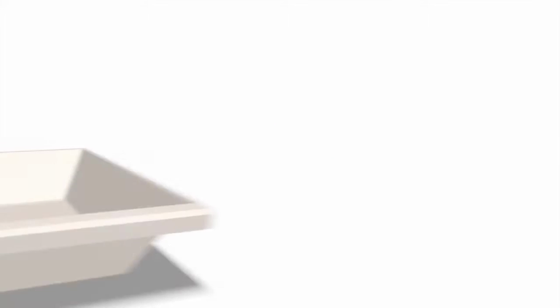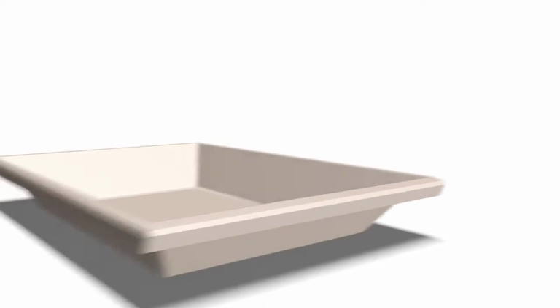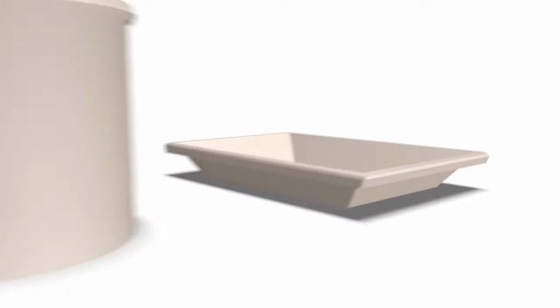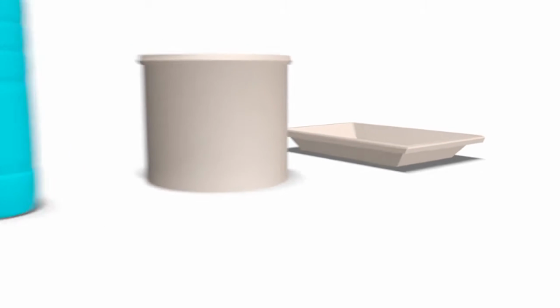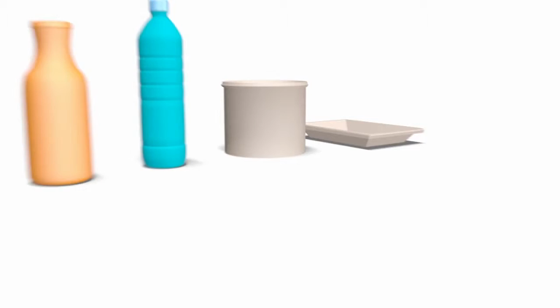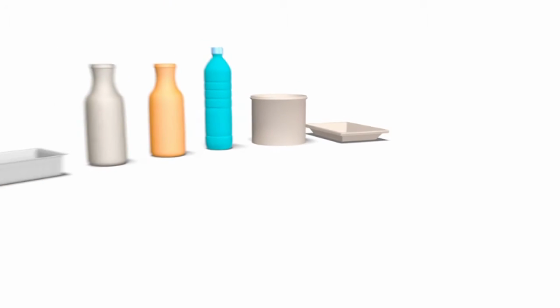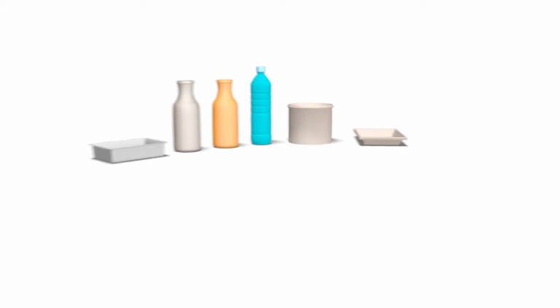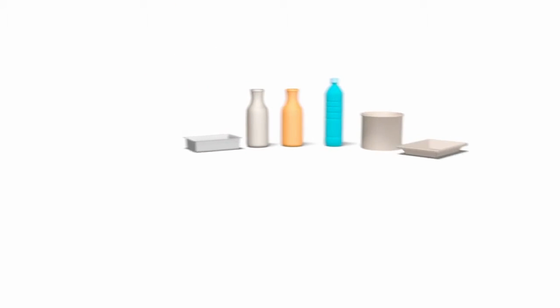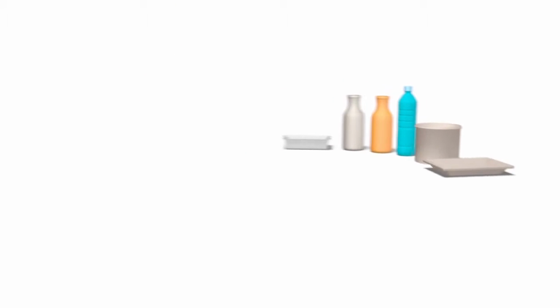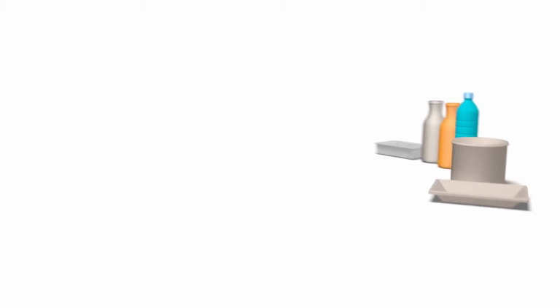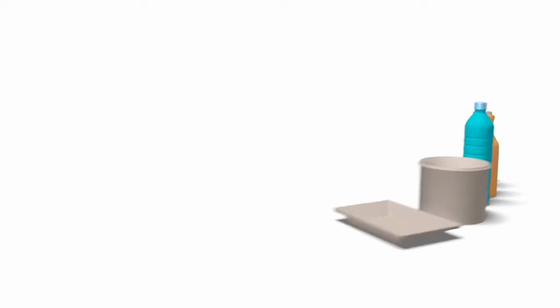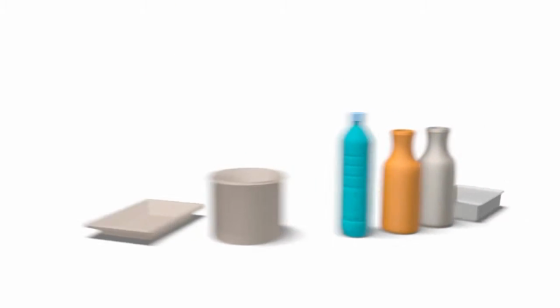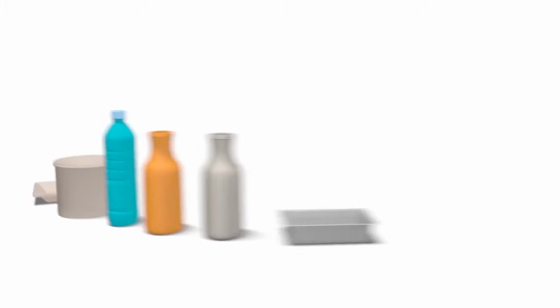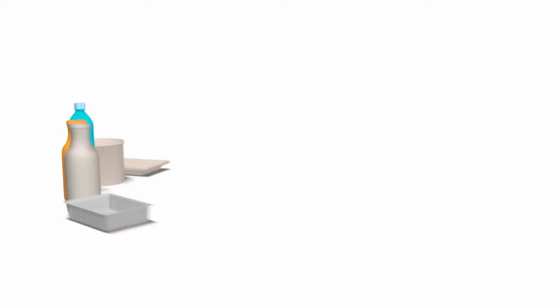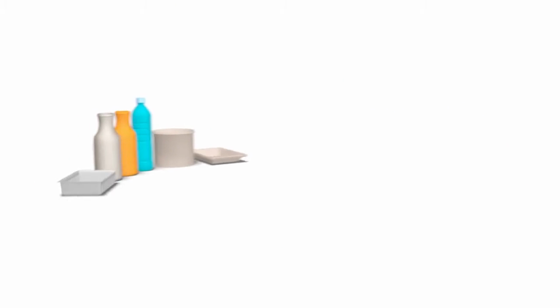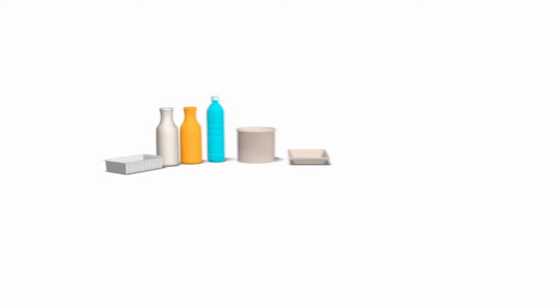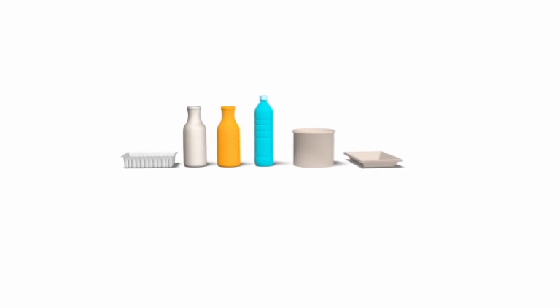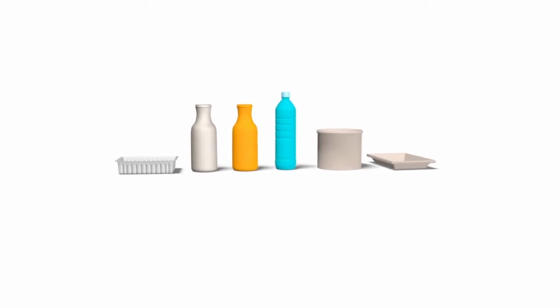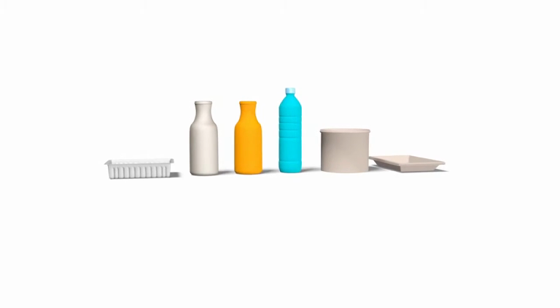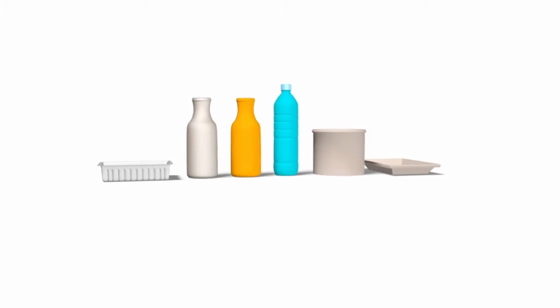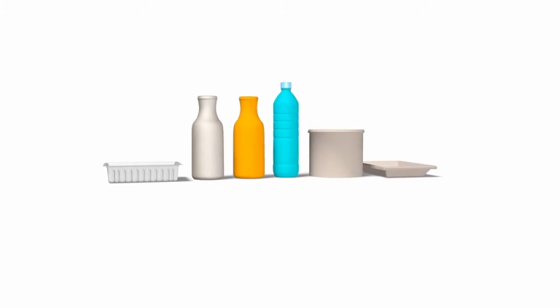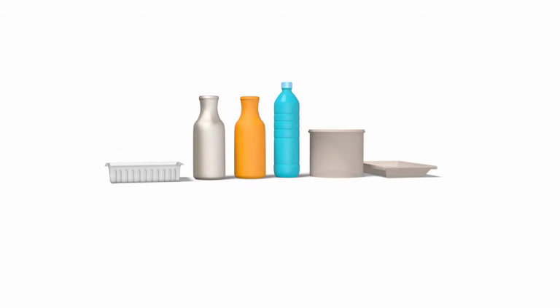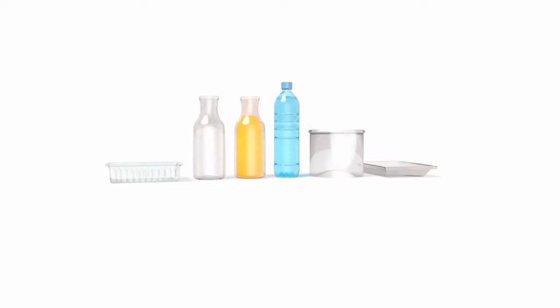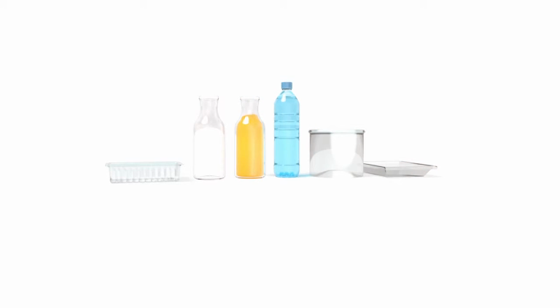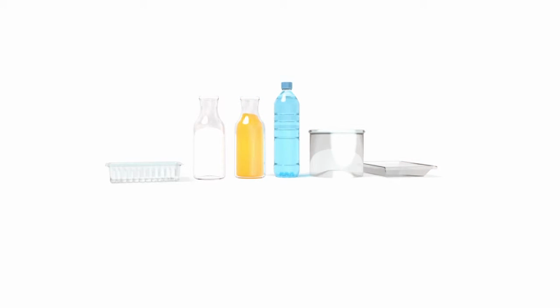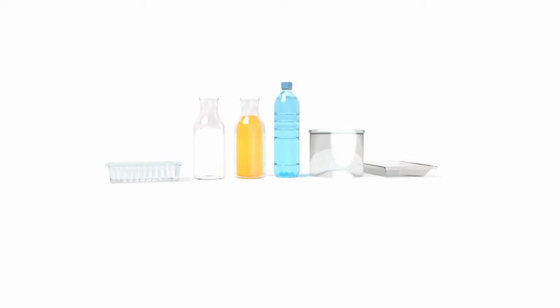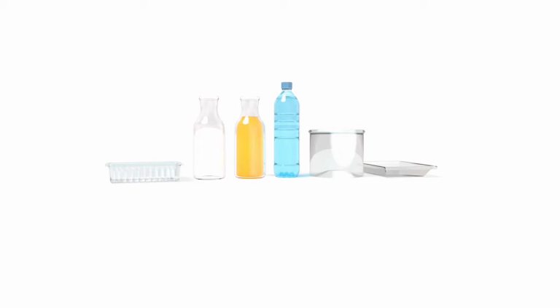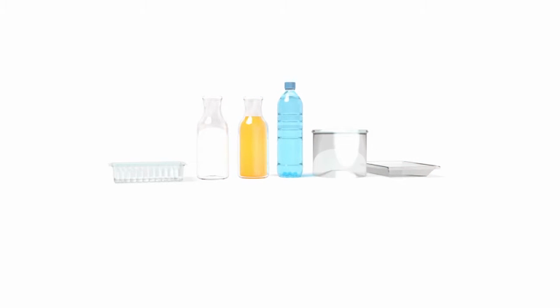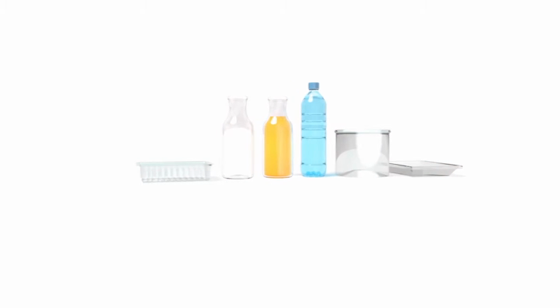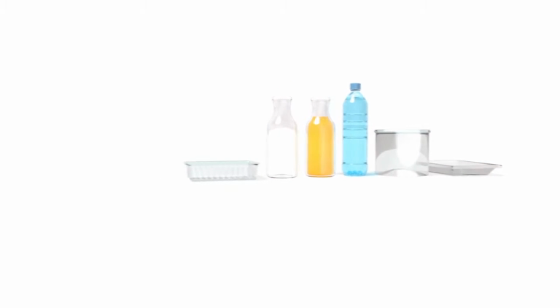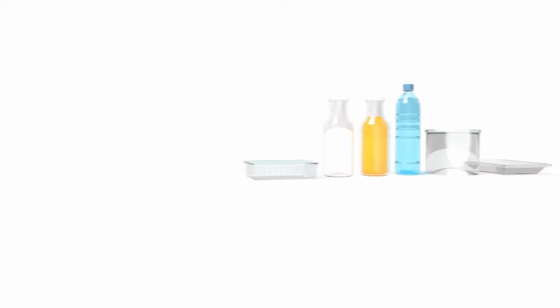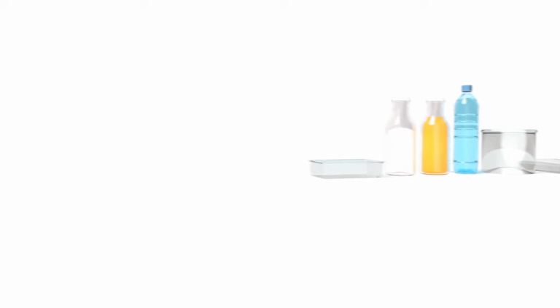Some objects, such as solid trays and opaque containers, stop light and are easy to detect. But what about transparent targets that let light through? That's not so easy. How would you do it?